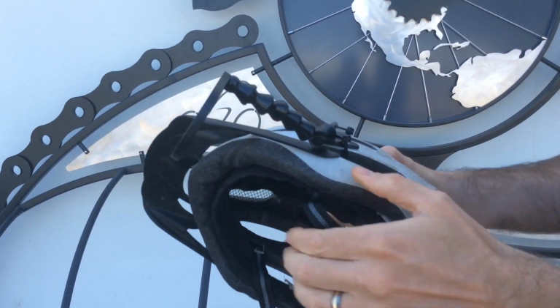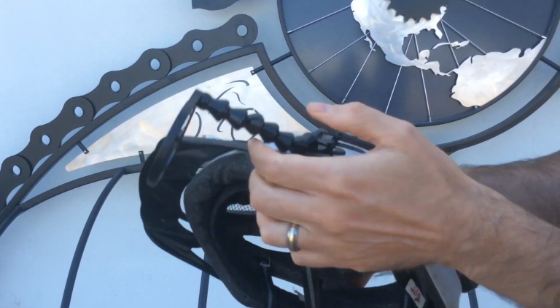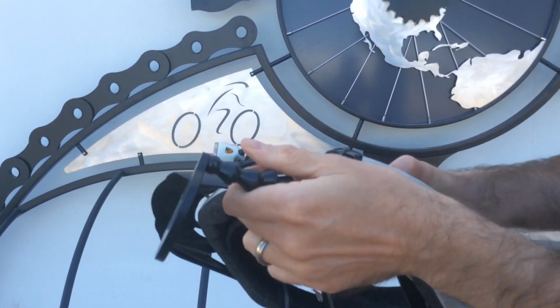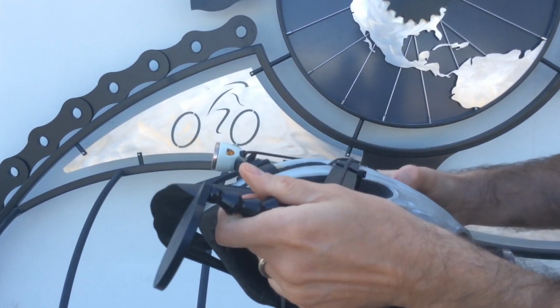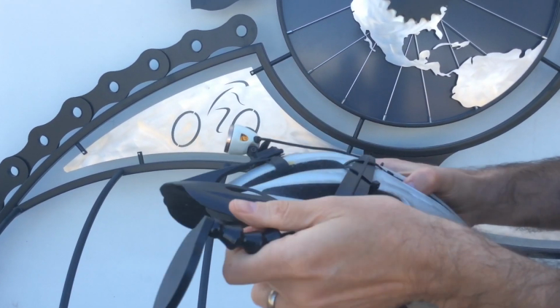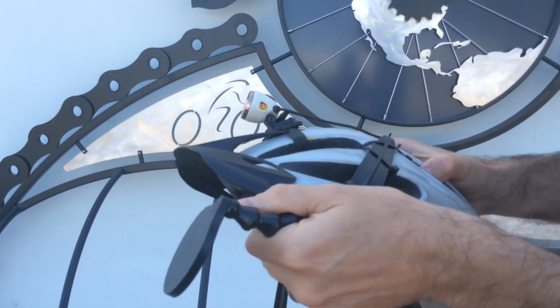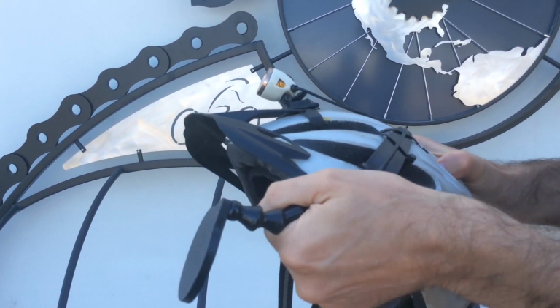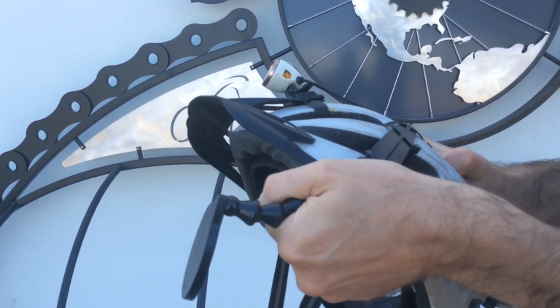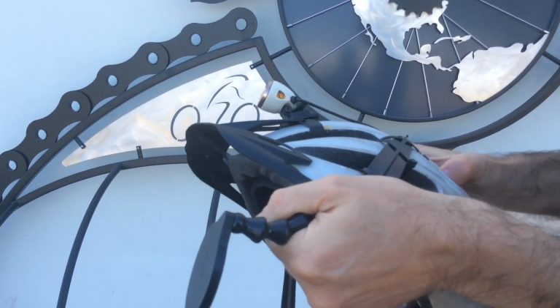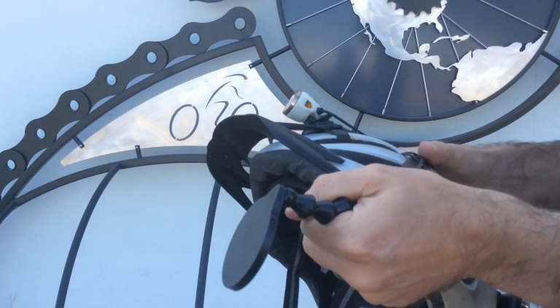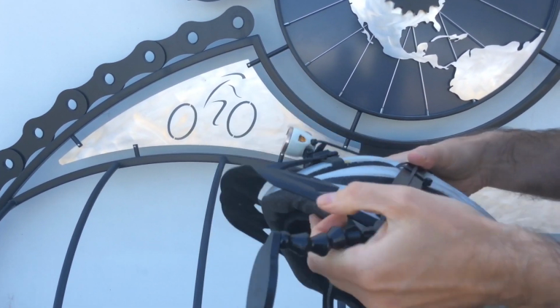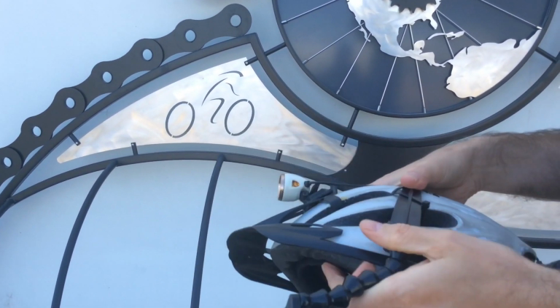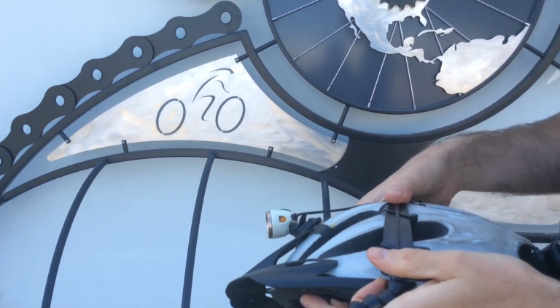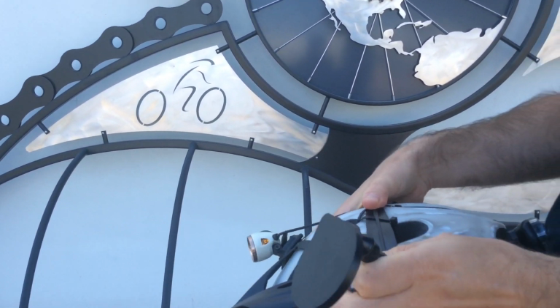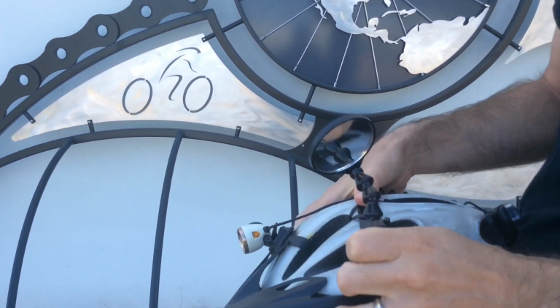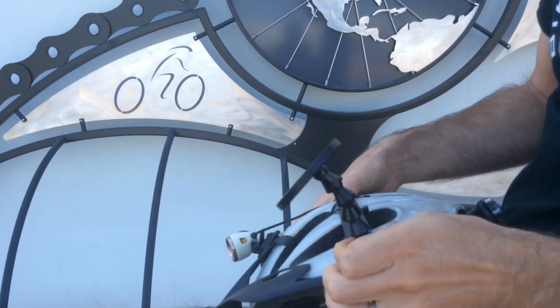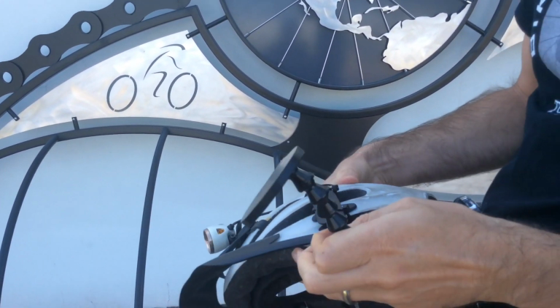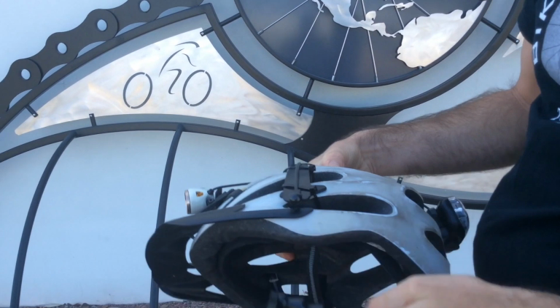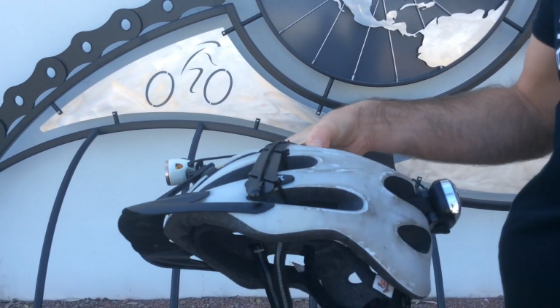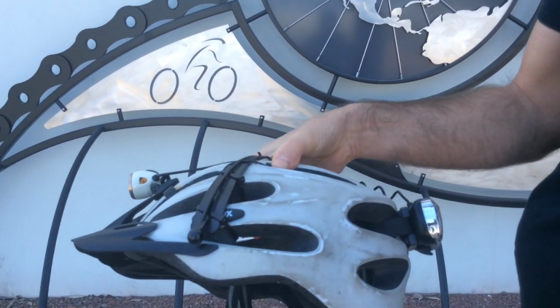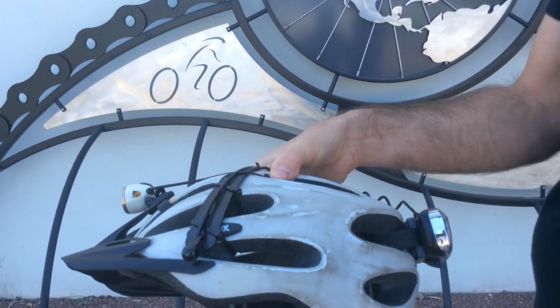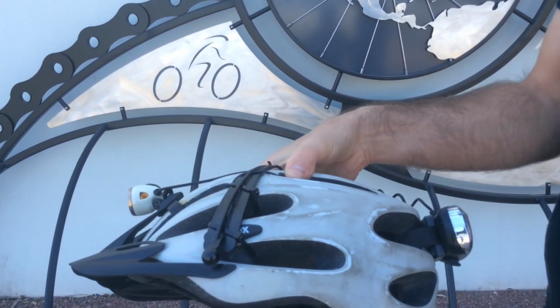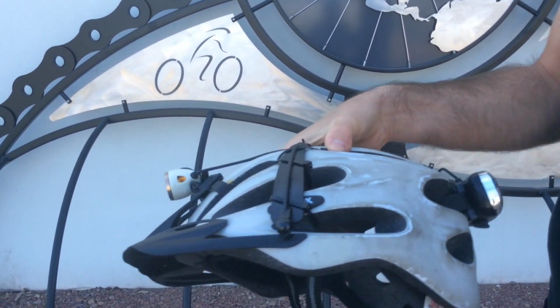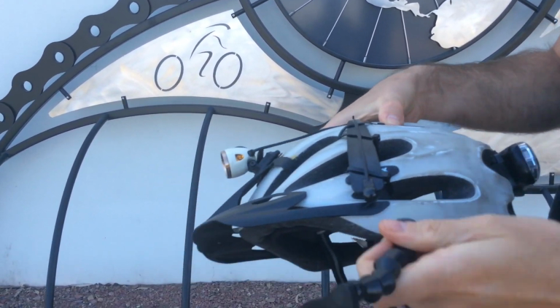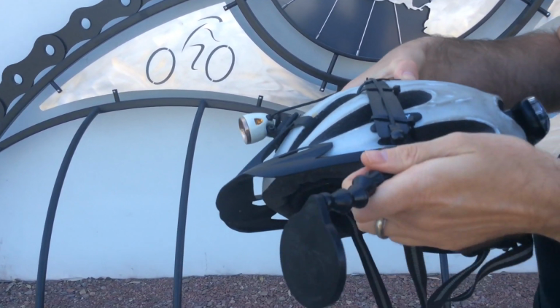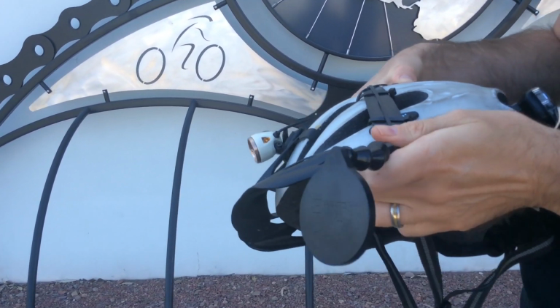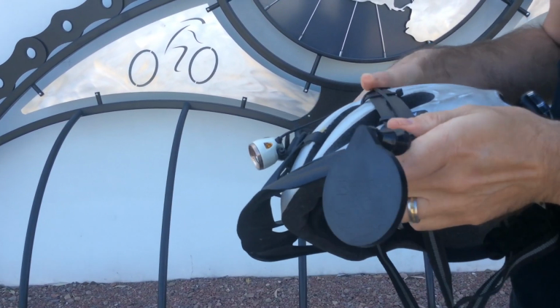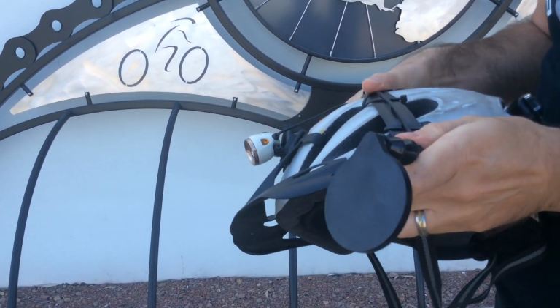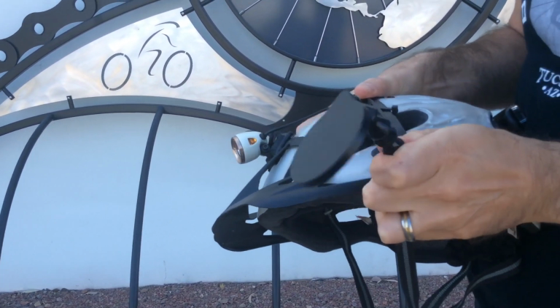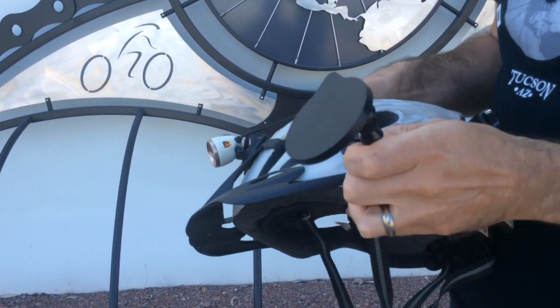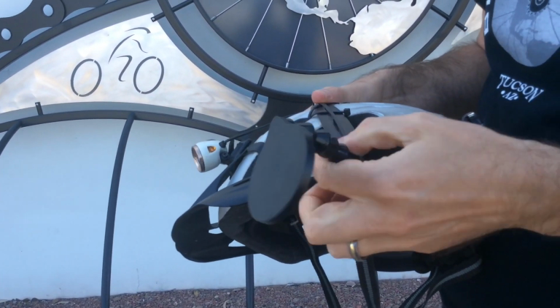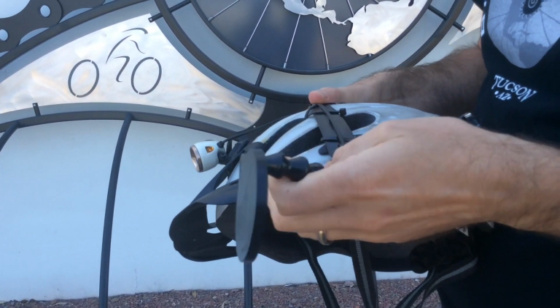This is a cool little trick about it I've found. I use this helmet for mountain biking as well, and I don't need a mirror there, so I can just pop it right off and pop it back on.